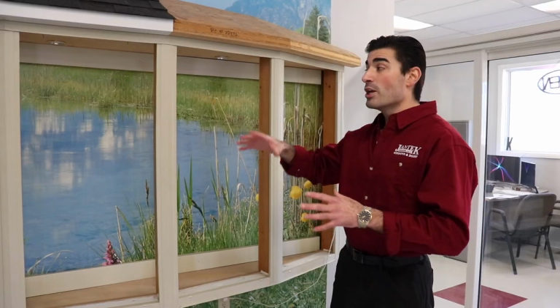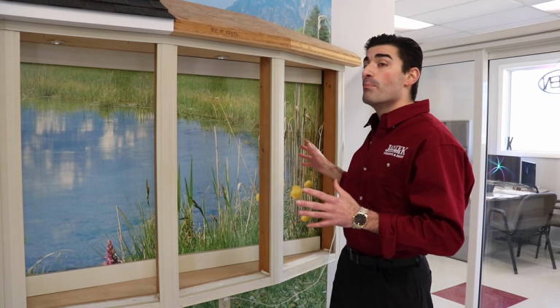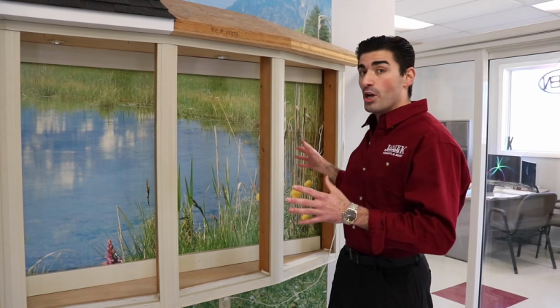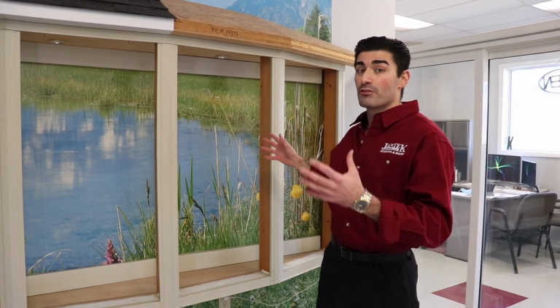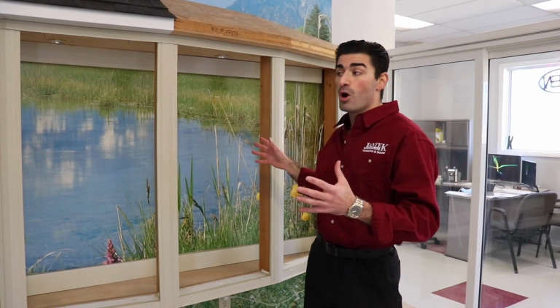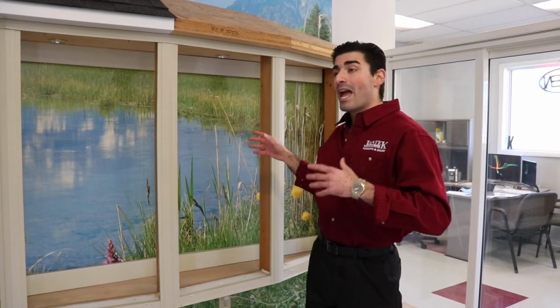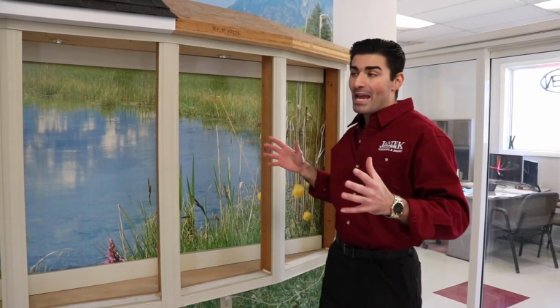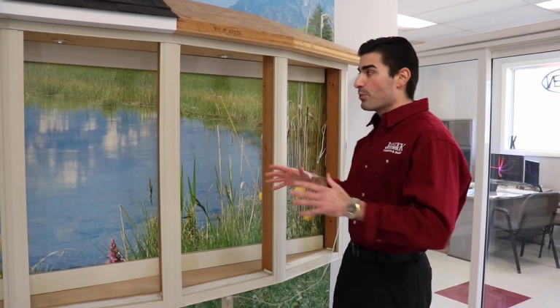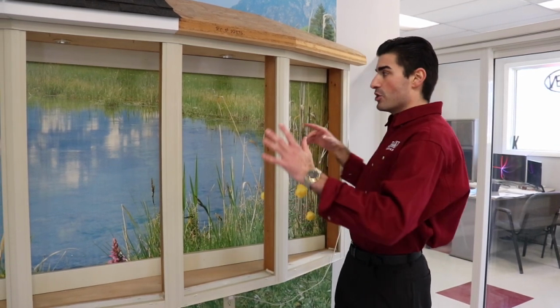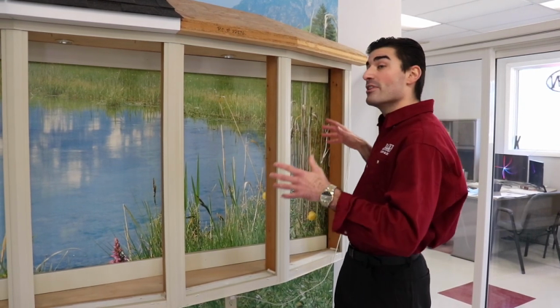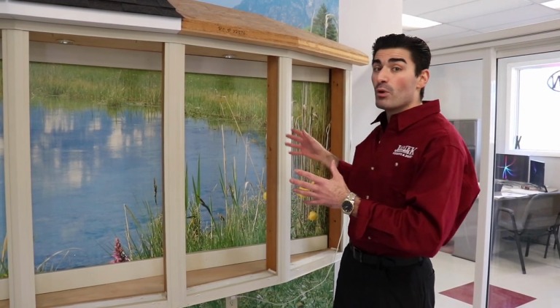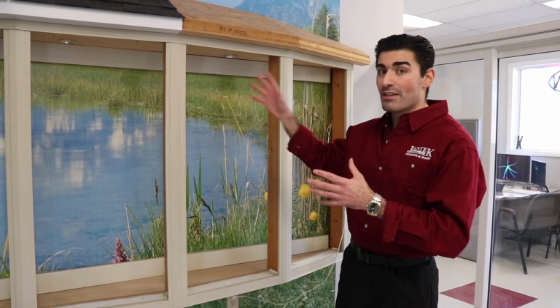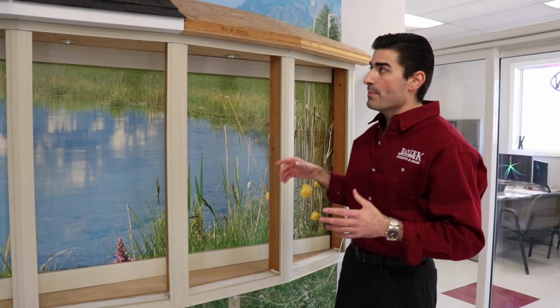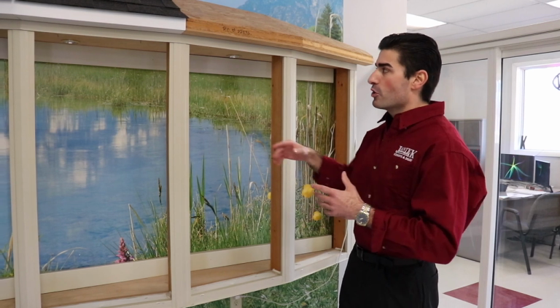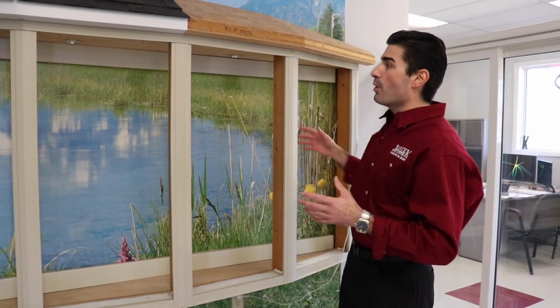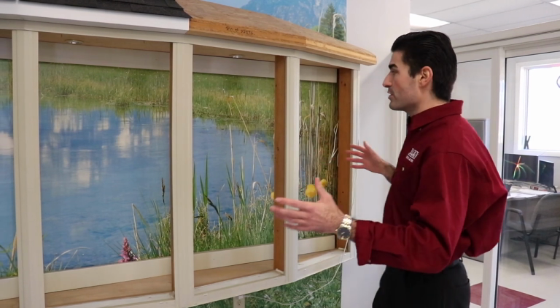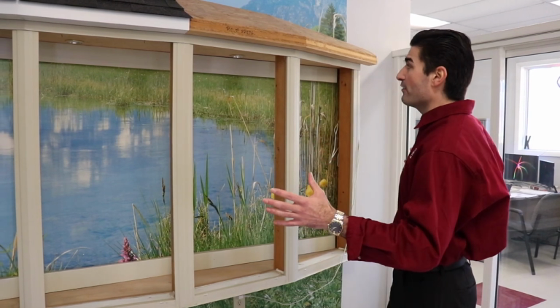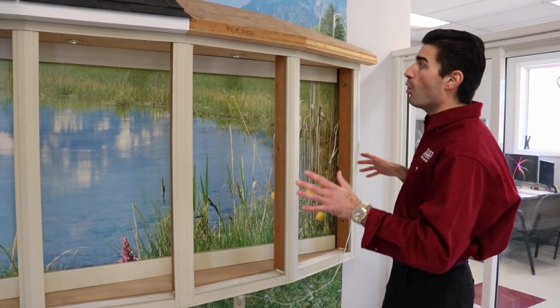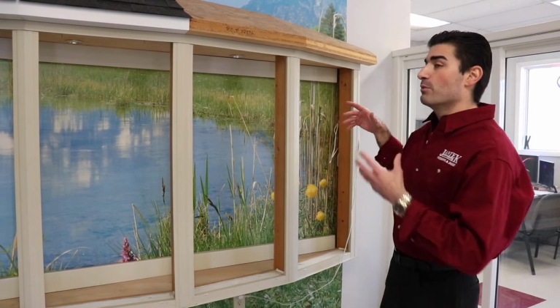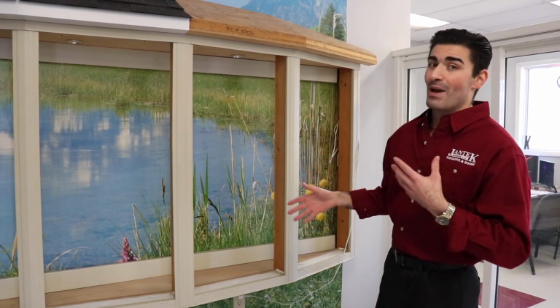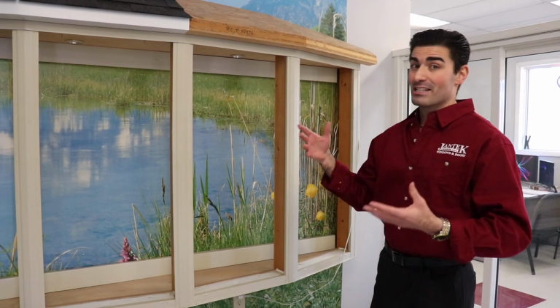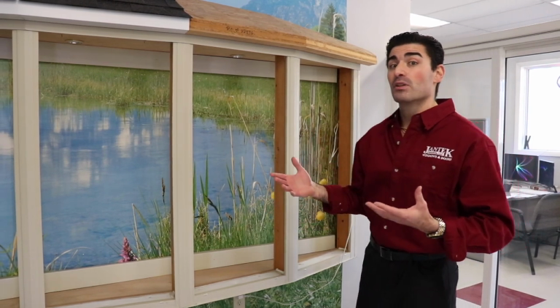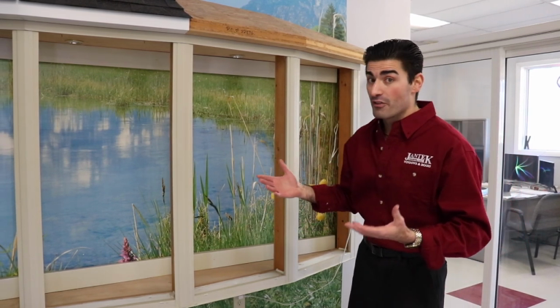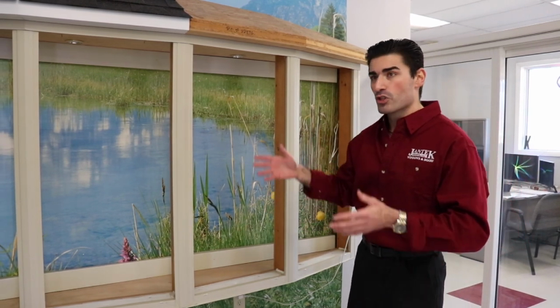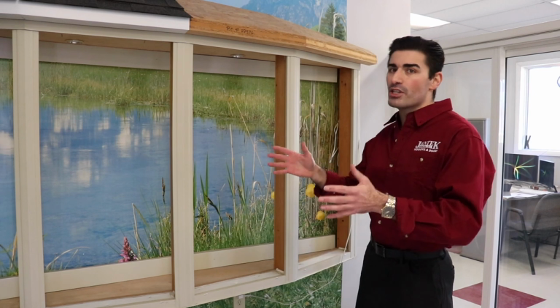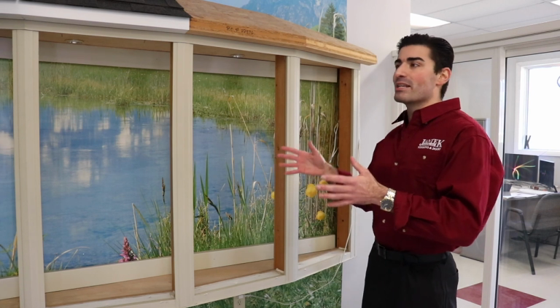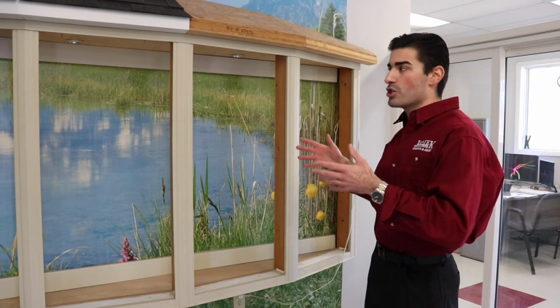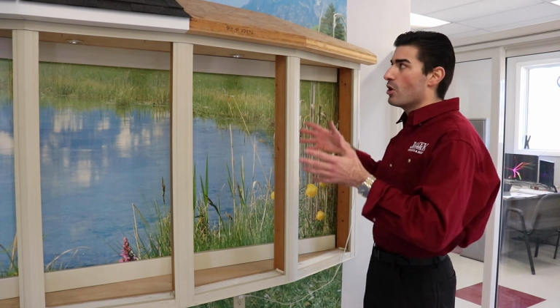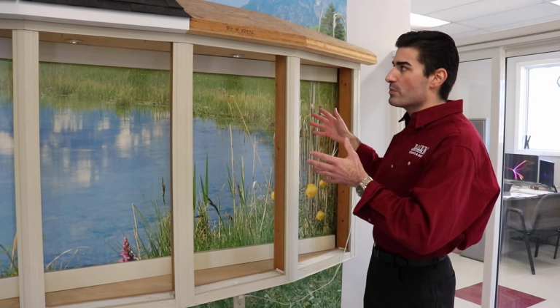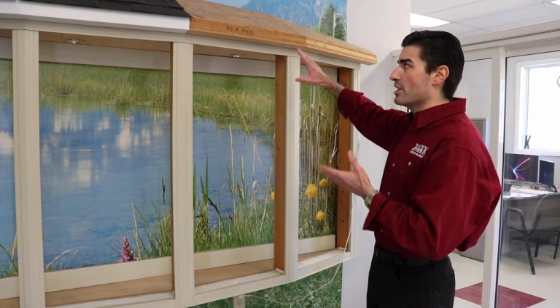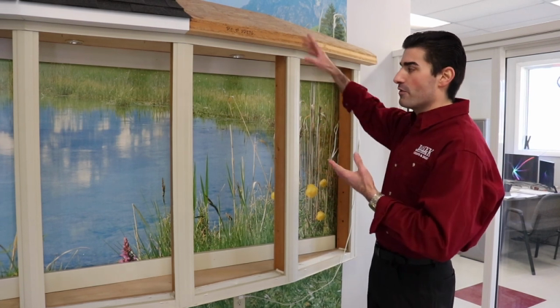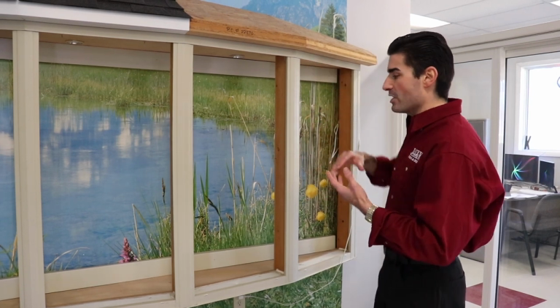Here we have a bow window. The difference between a bow and a bay is pretty much the shape and the amount of windows in the frame. This is a five-light bow, and what's nice about it is it's an example of an unfinished one, so you can see the process in which it gets installed and what the interior of the frame is like.